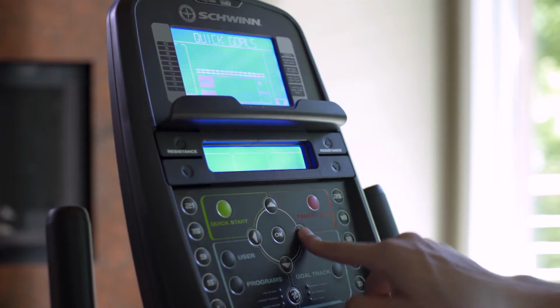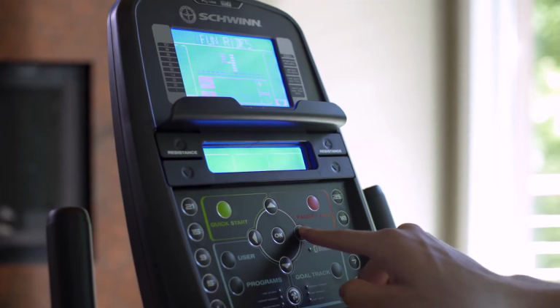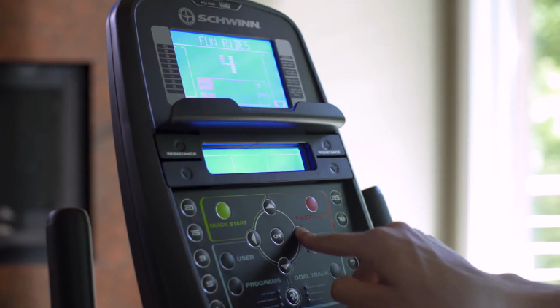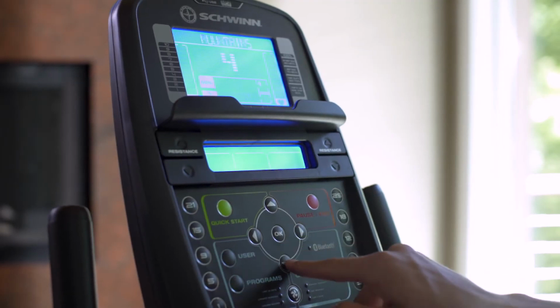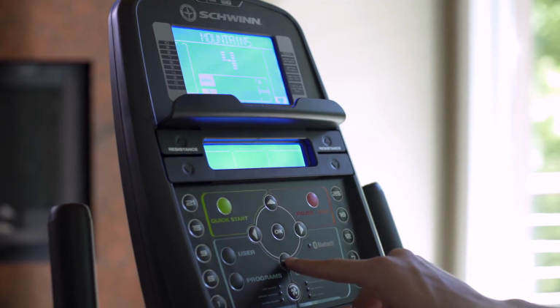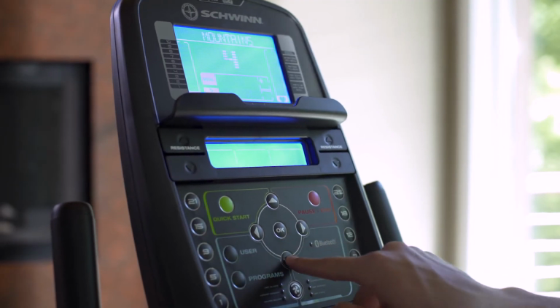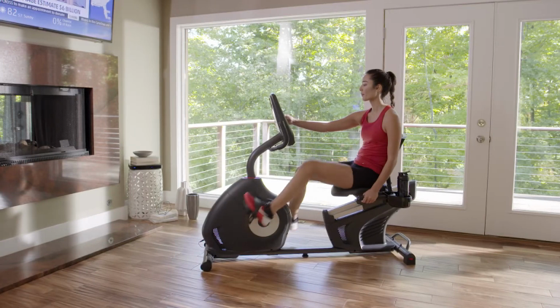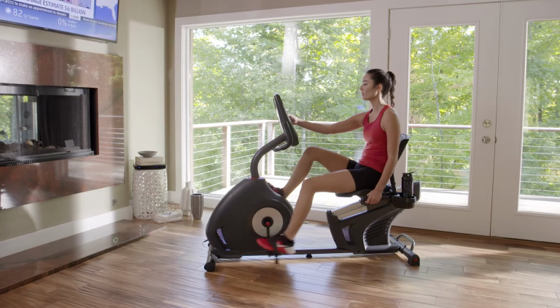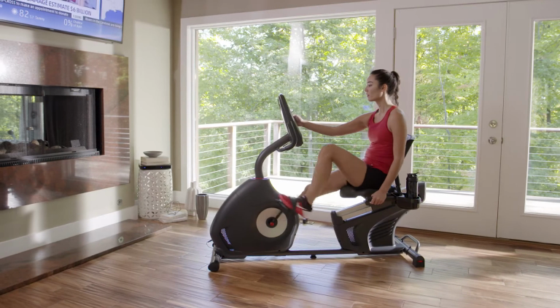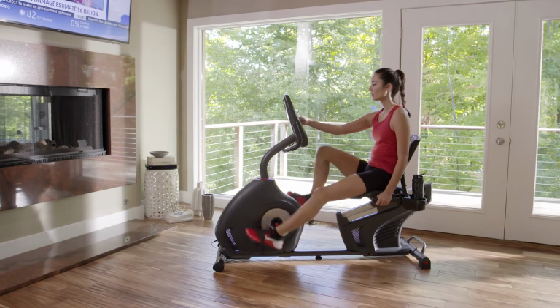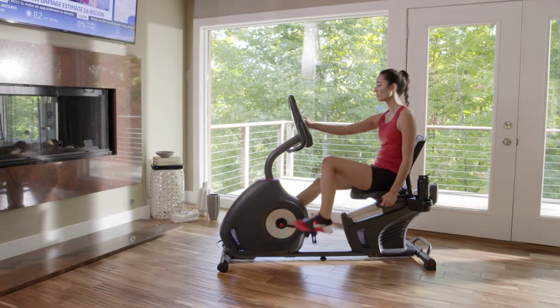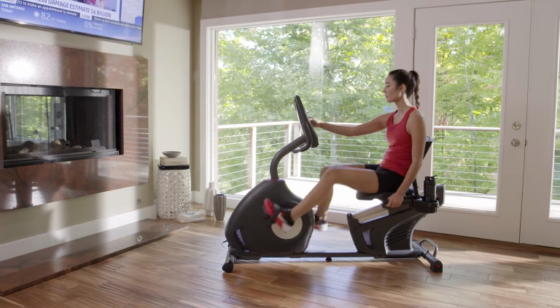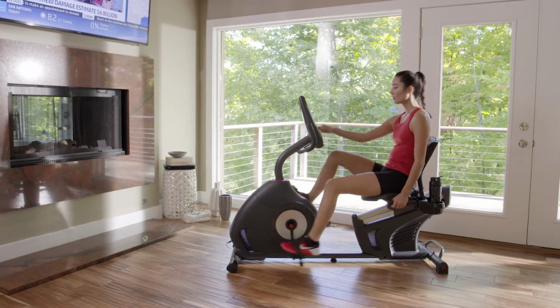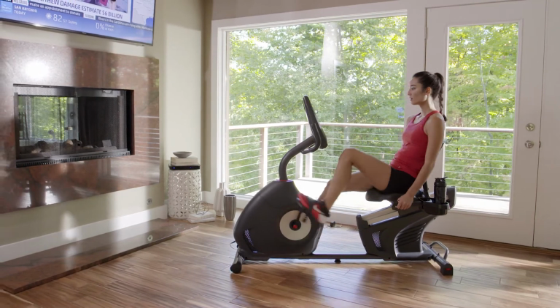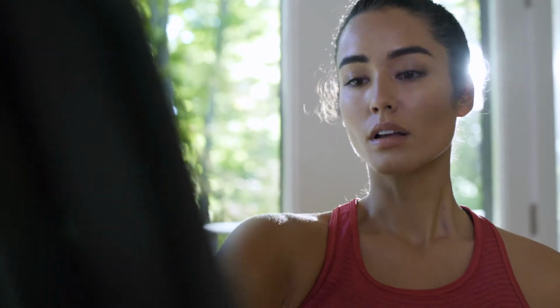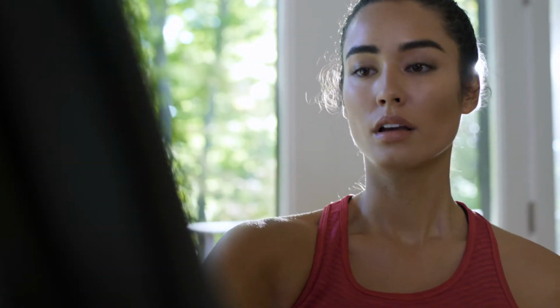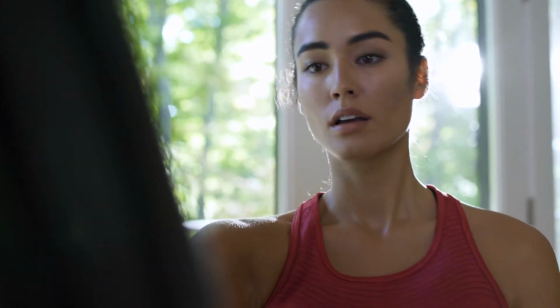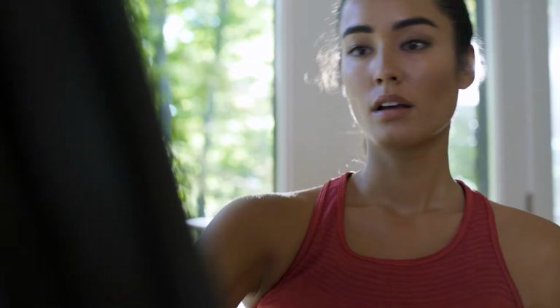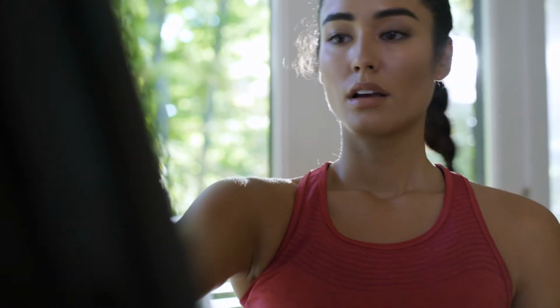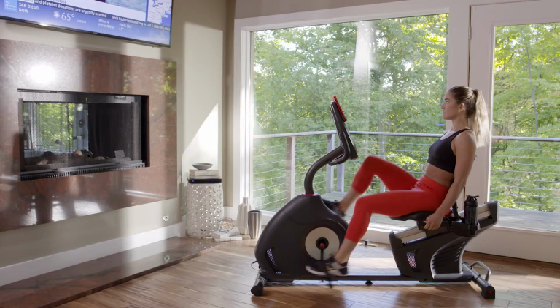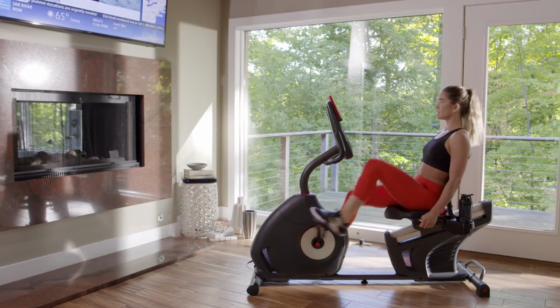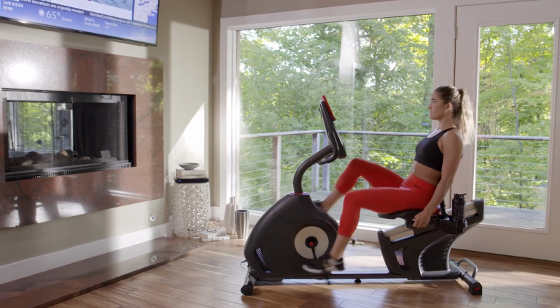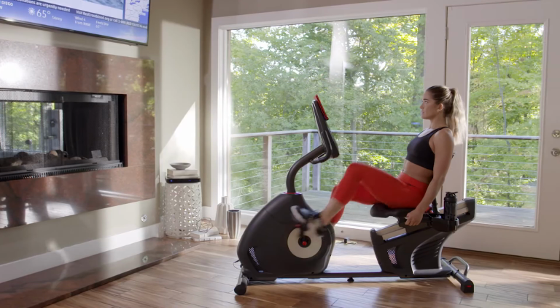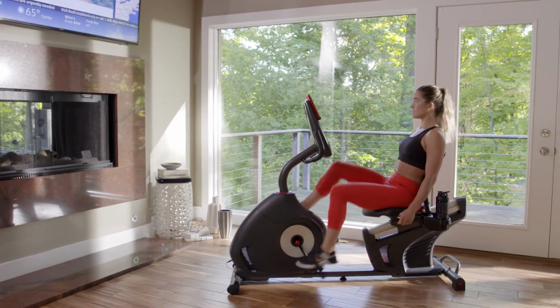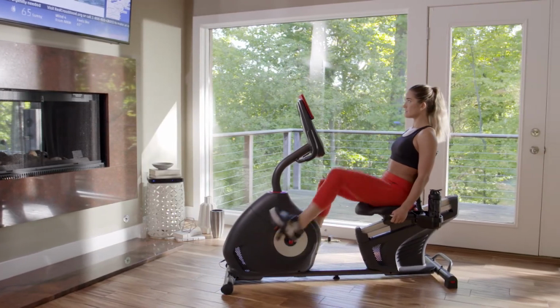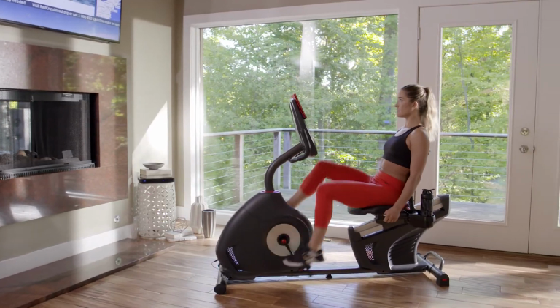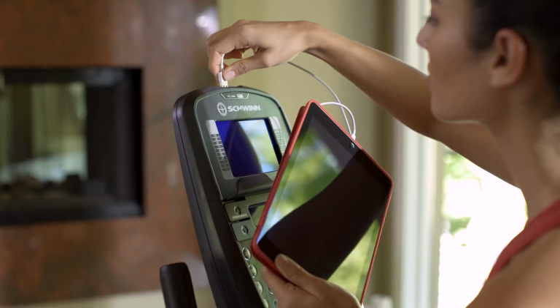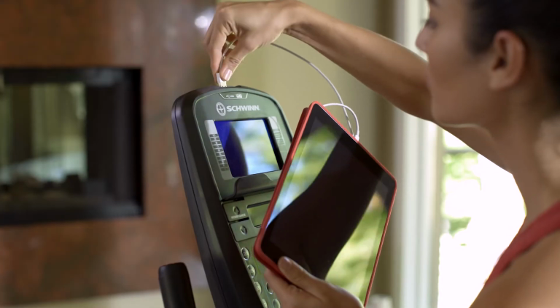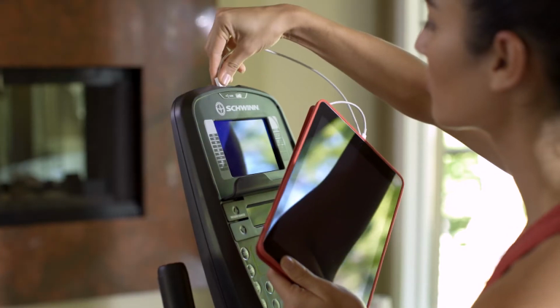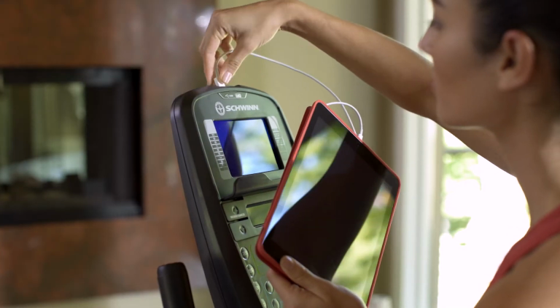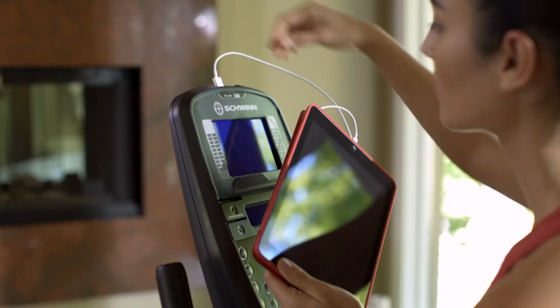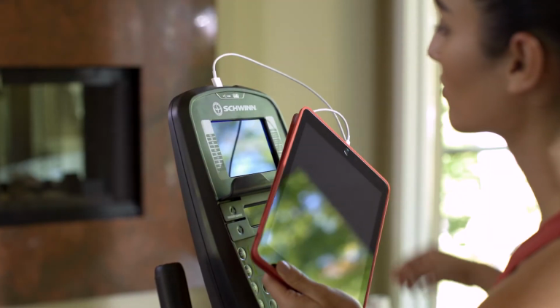With the 270's dual-backlit LCD displays, you can keep an eye on your progress while reading a book, listening to music, or watching a movie, and stay fully charged thanks to its built-in USB port.